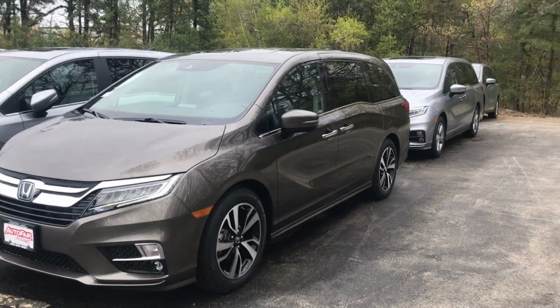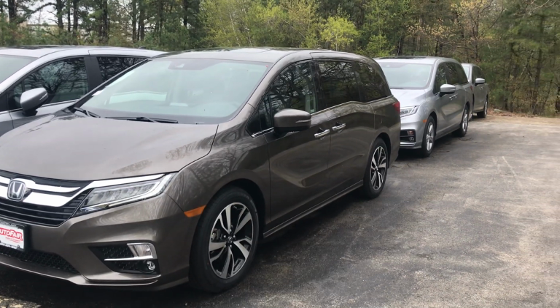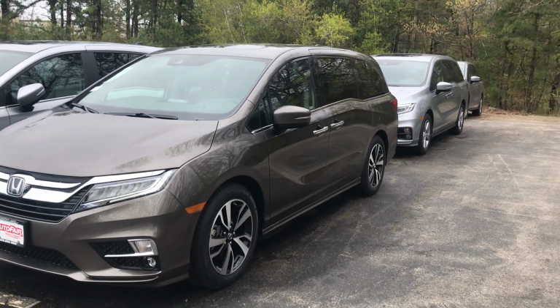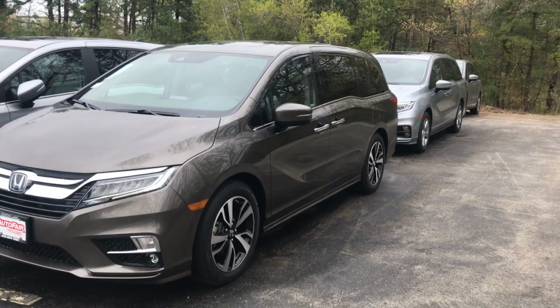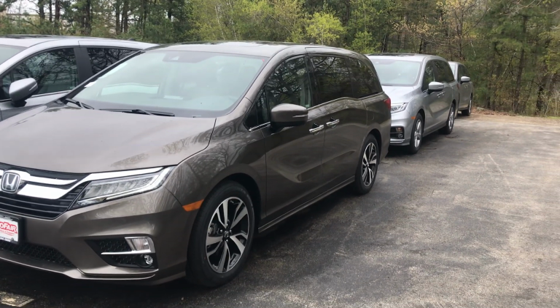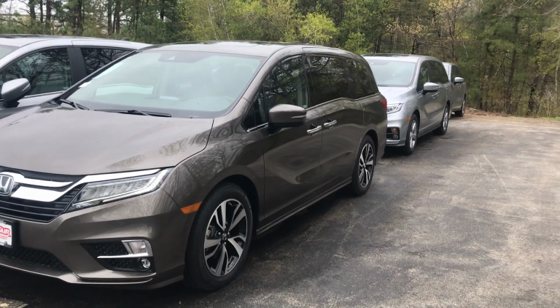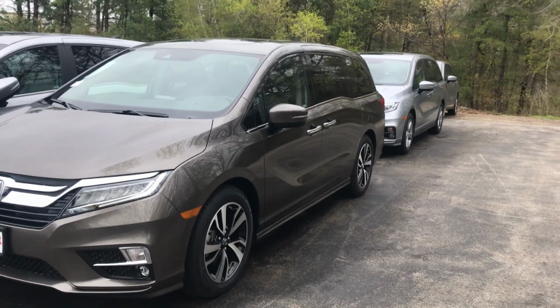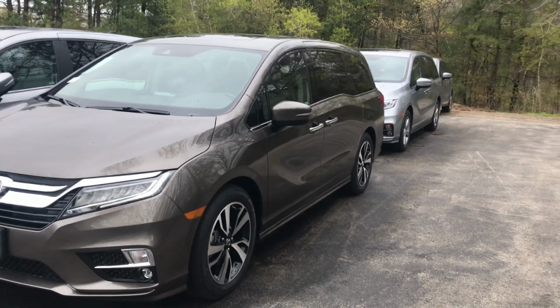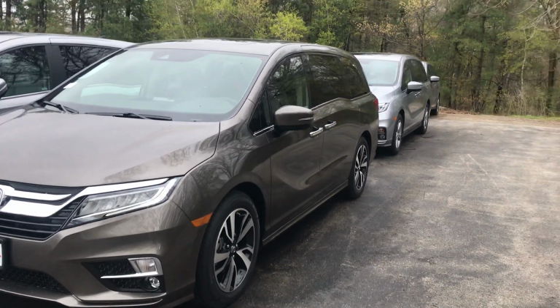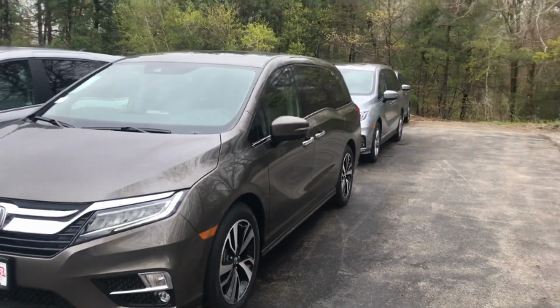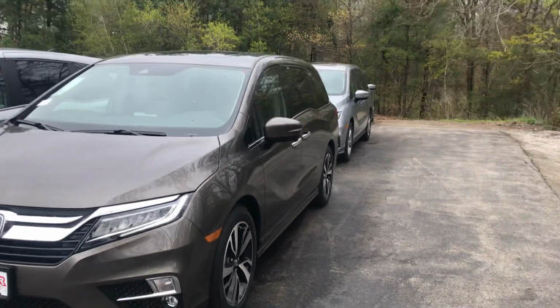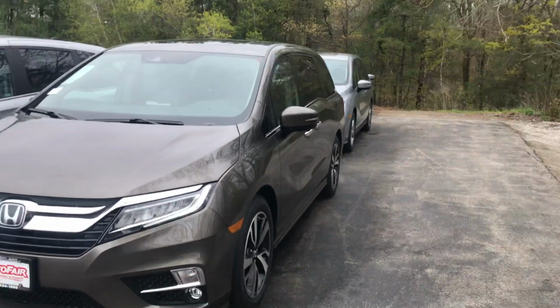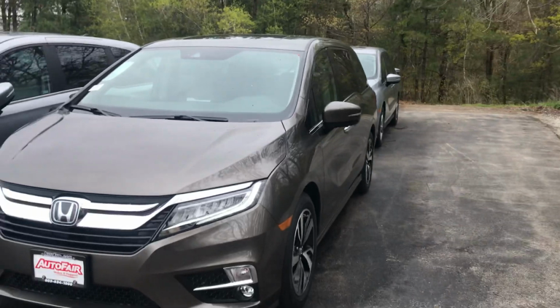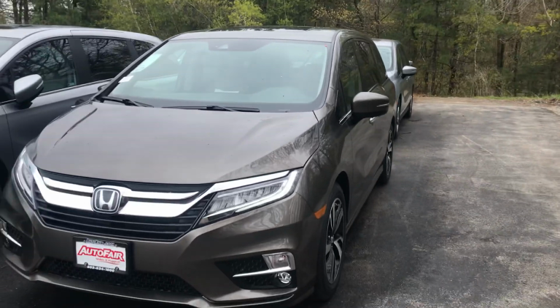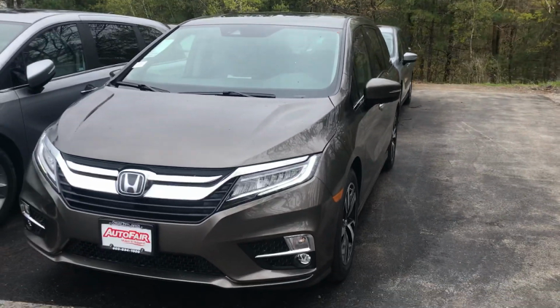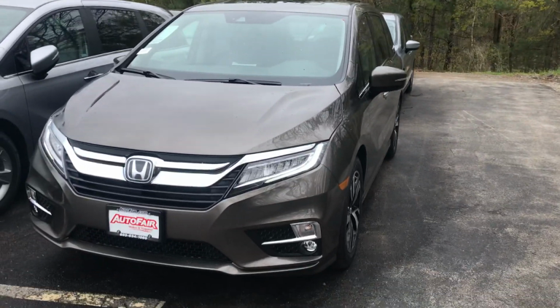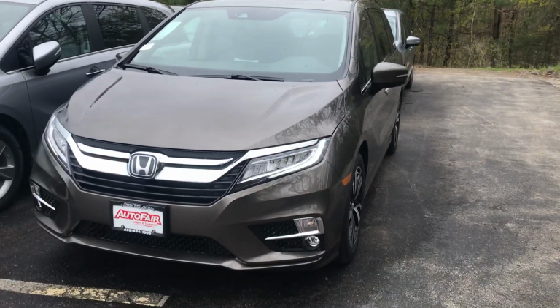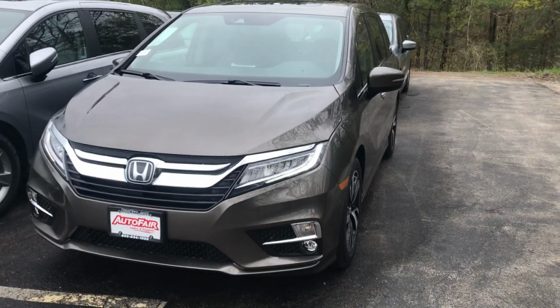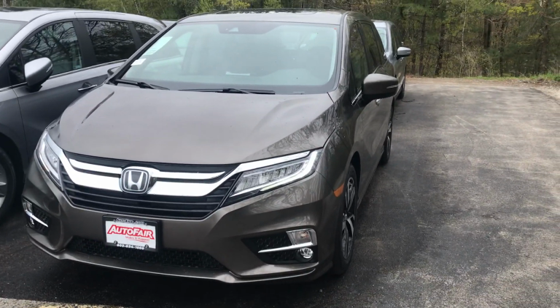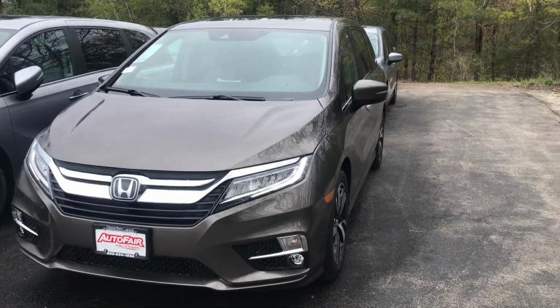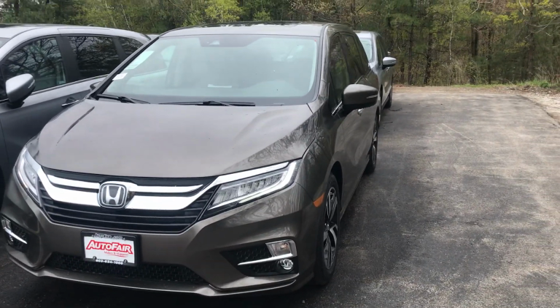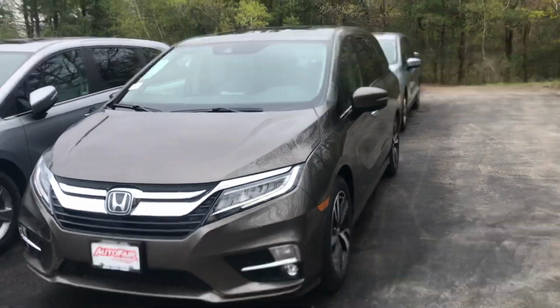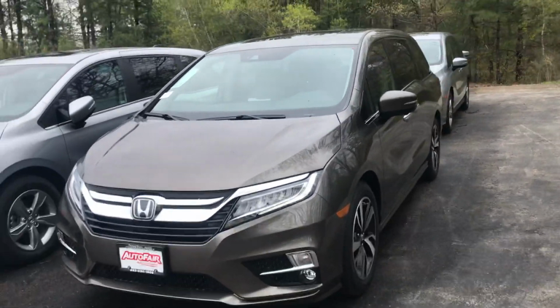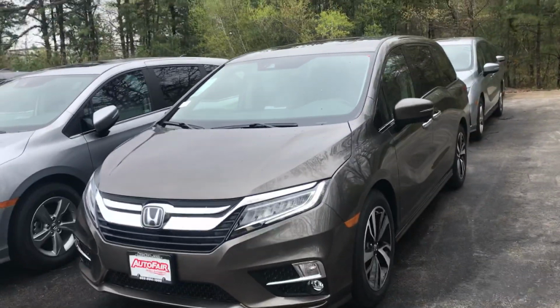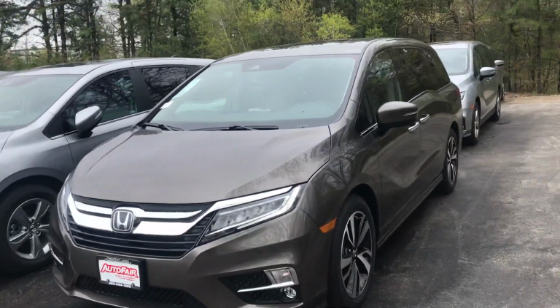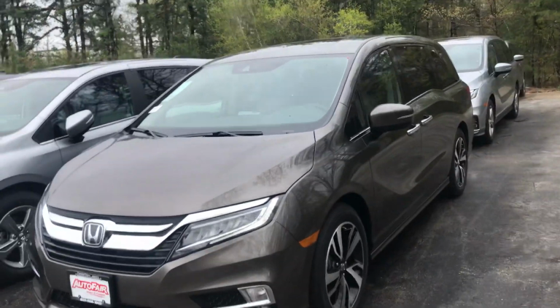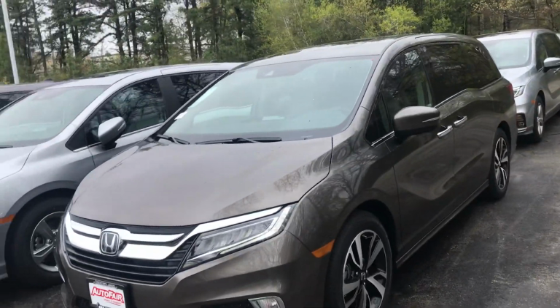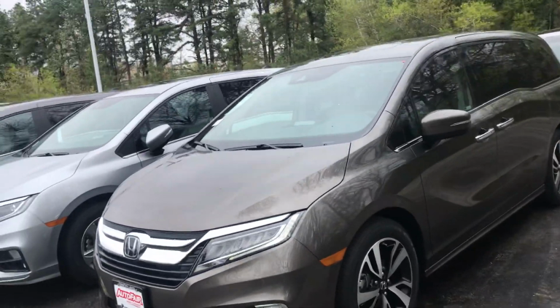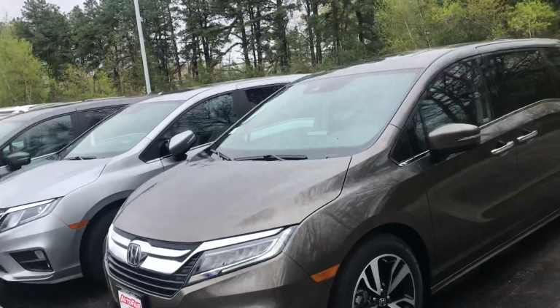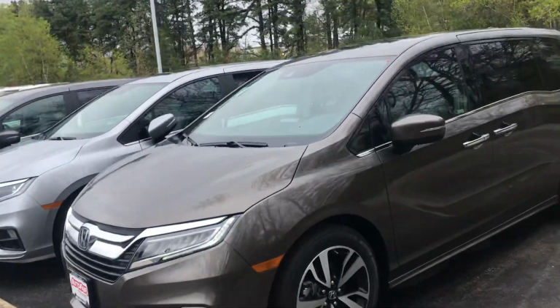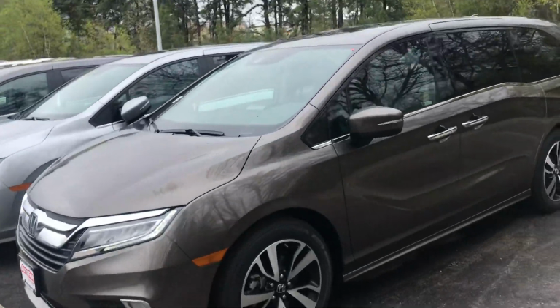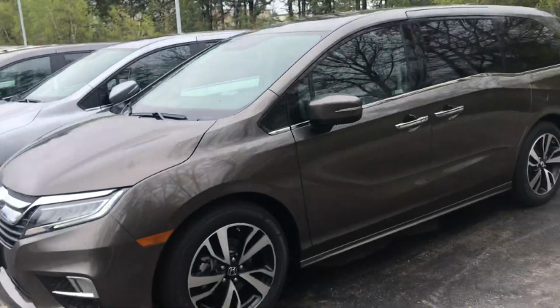Hey Marcelo, this is Scott Dugate from AutoFair Honda. I know that you're busy, but Kathy and I are wanting one minute of your time to show you this beautiful 2019 Honda Odyssey.